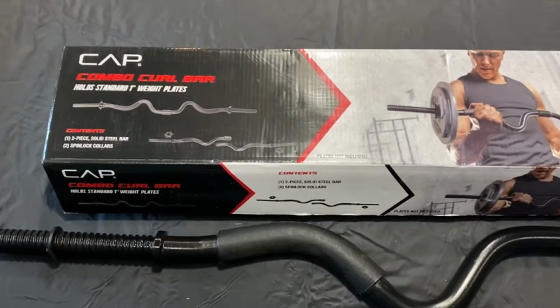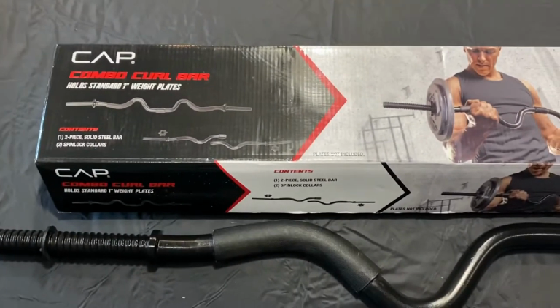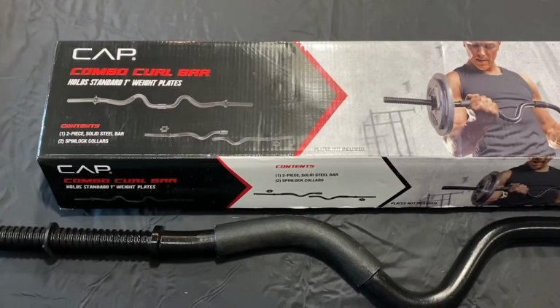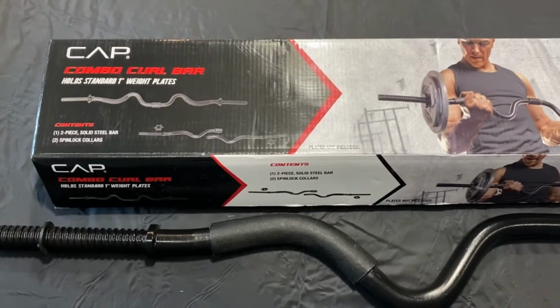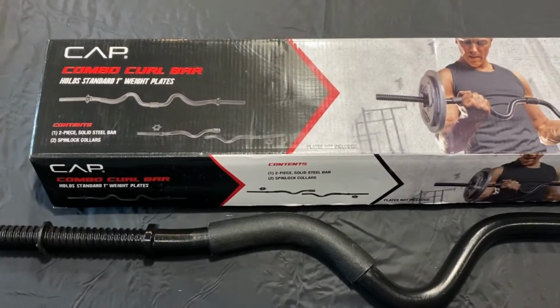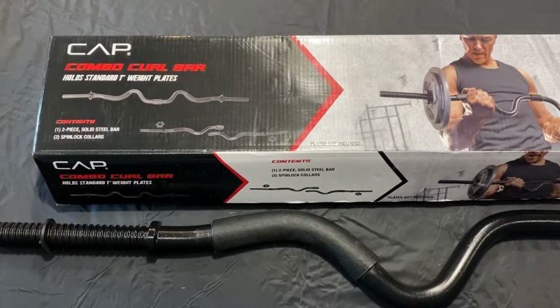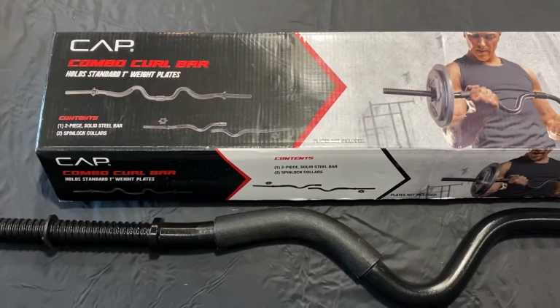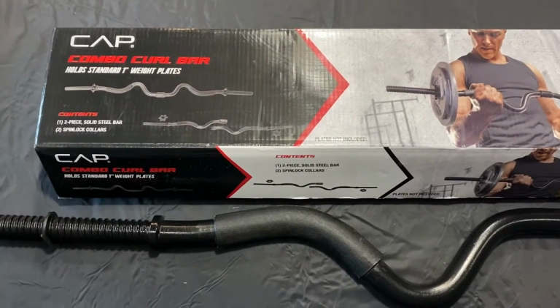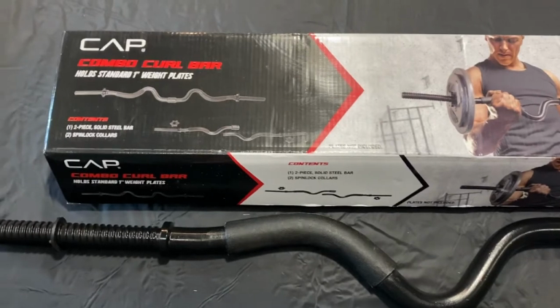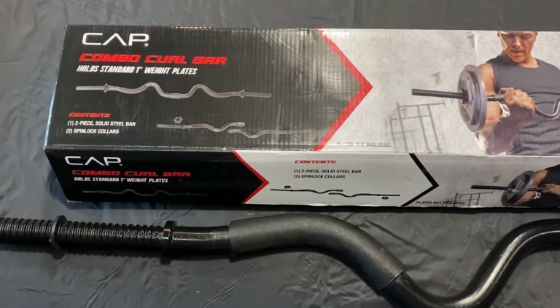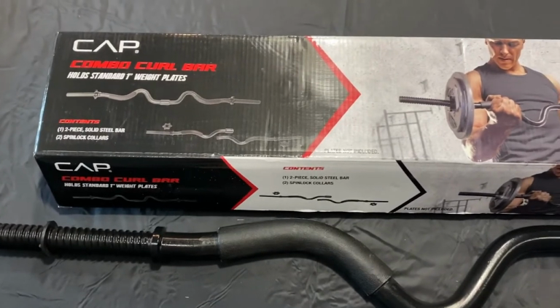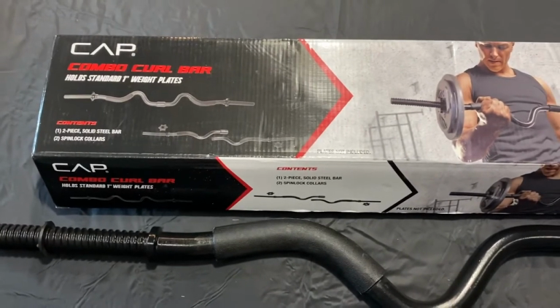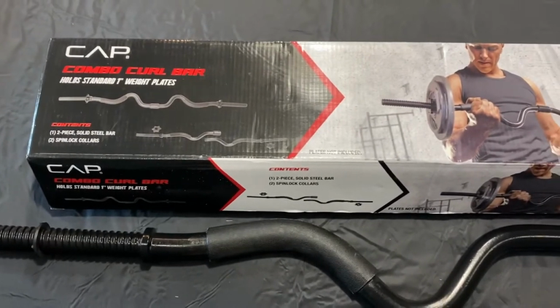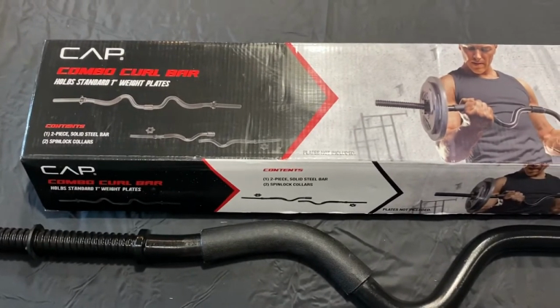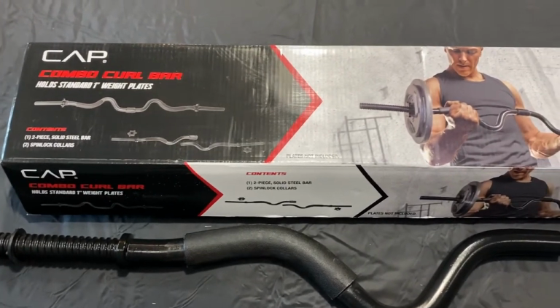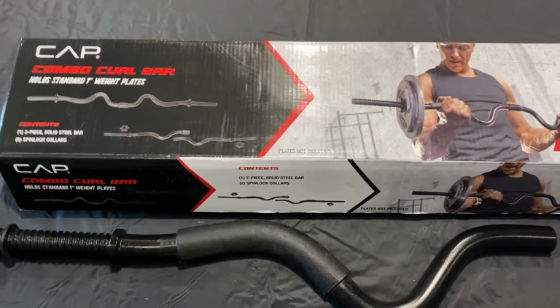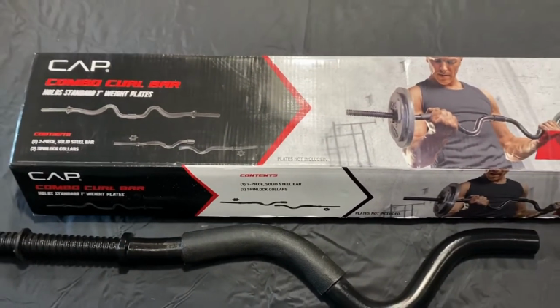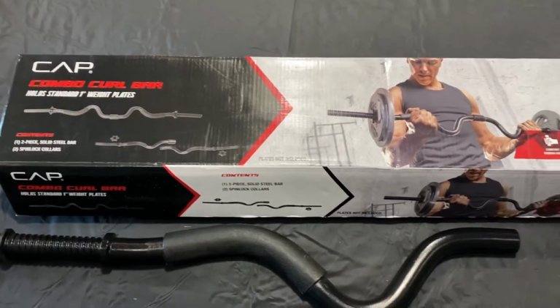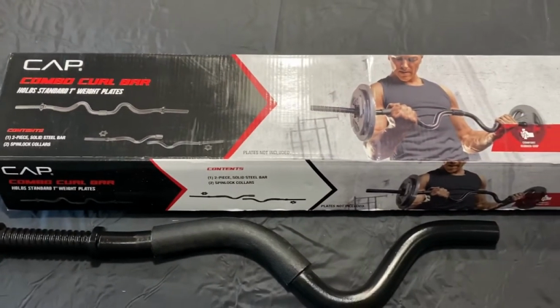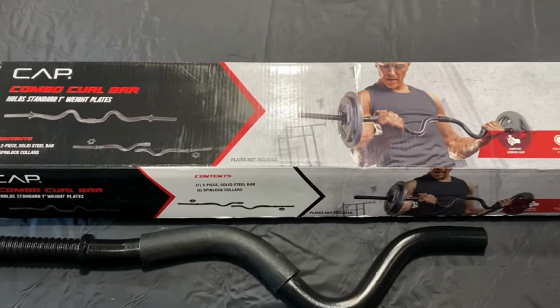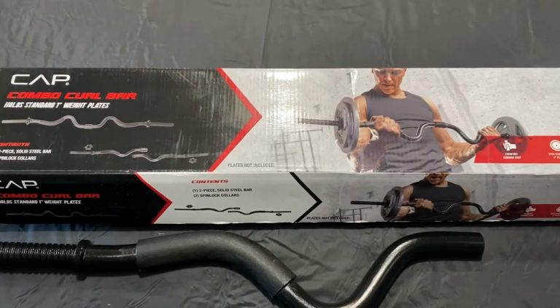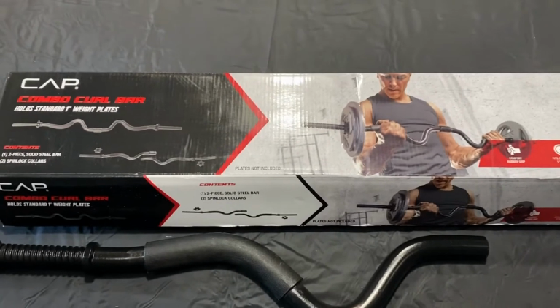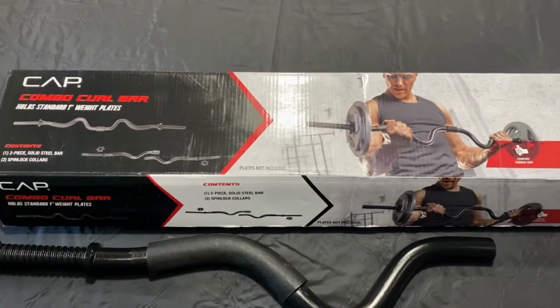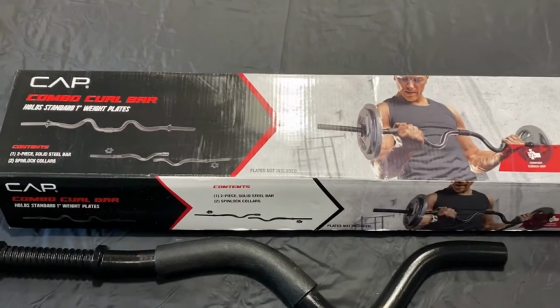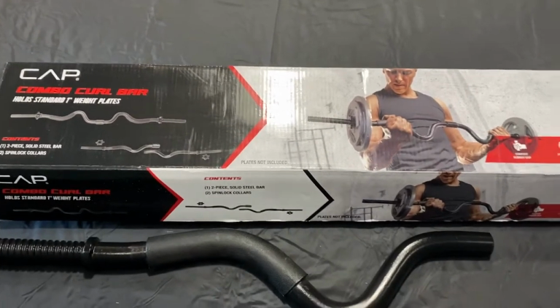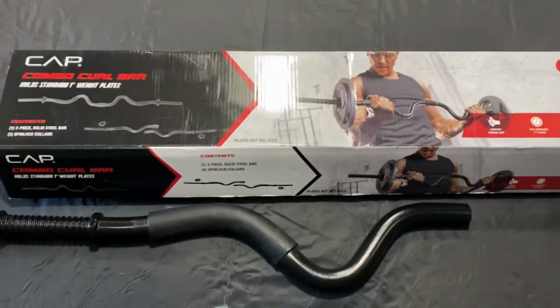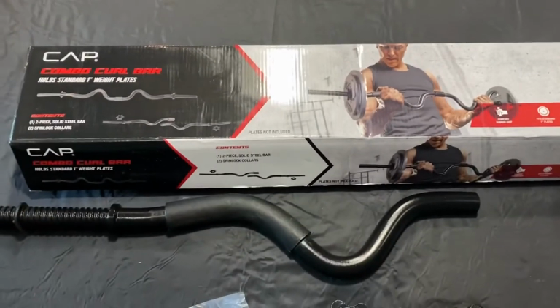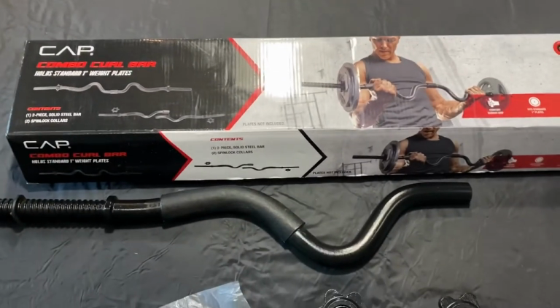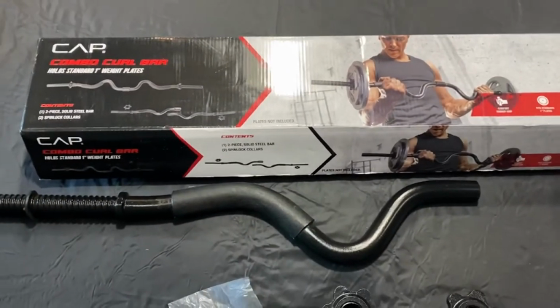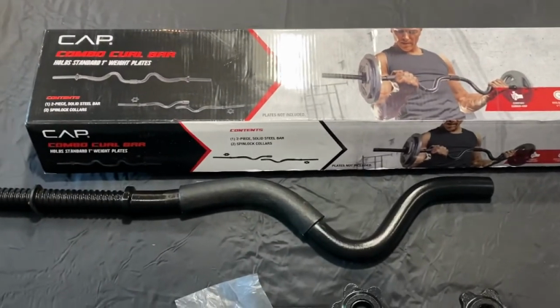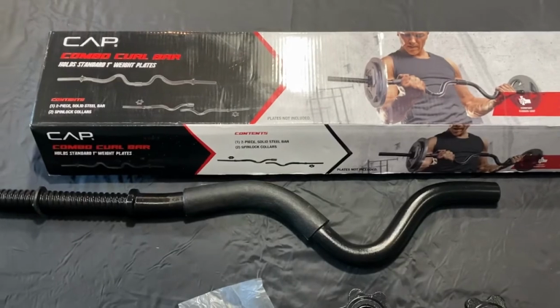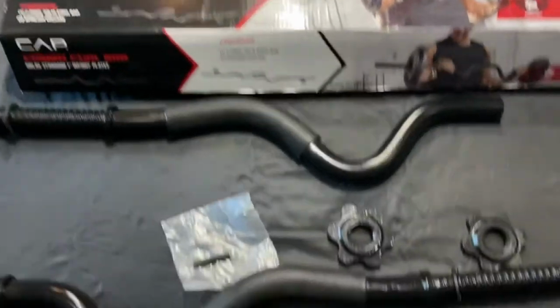This is the combo curl bar for weightlifting made by a company called CAP. I will leave a link in the description below if you'd like to purchase one — it'll take you right there.